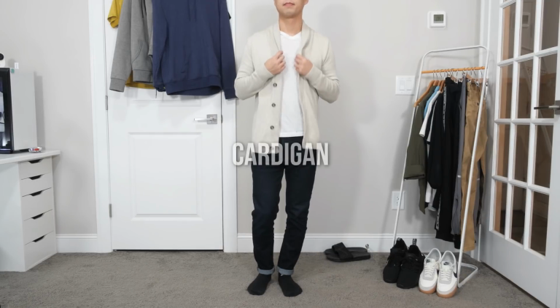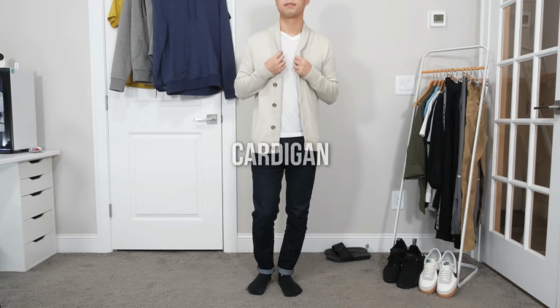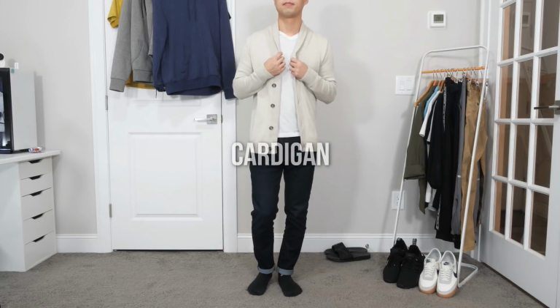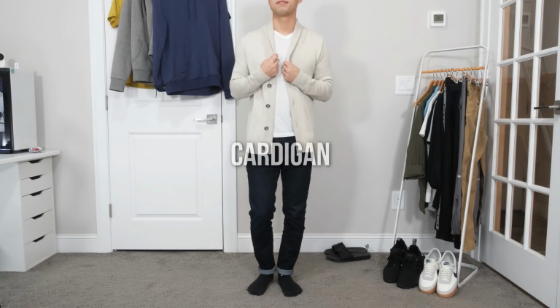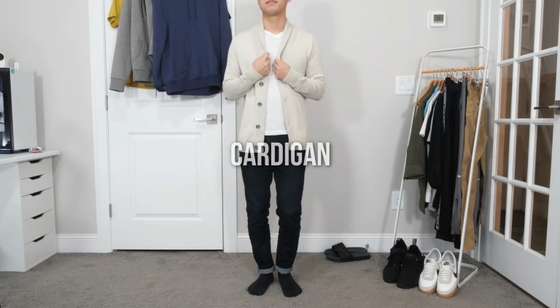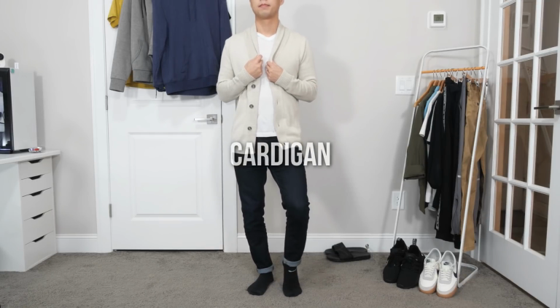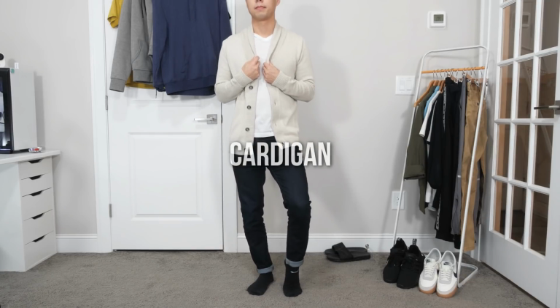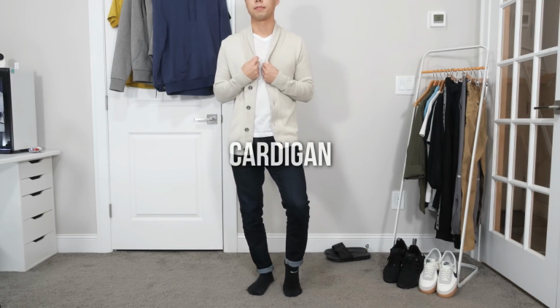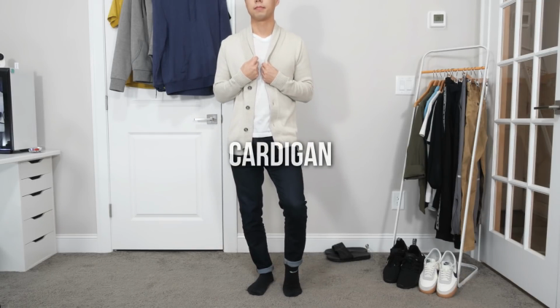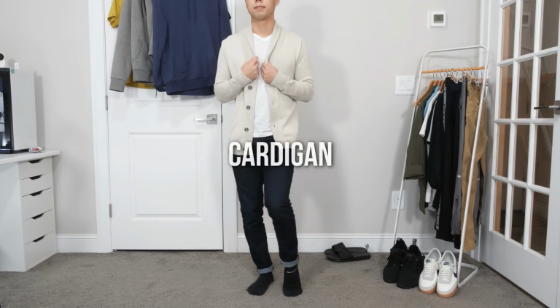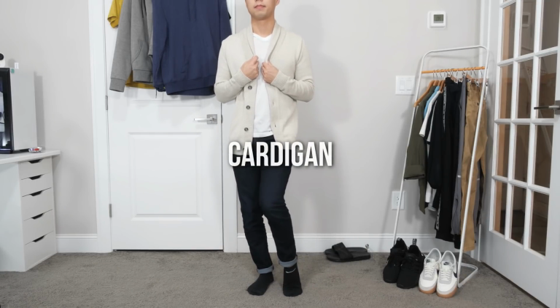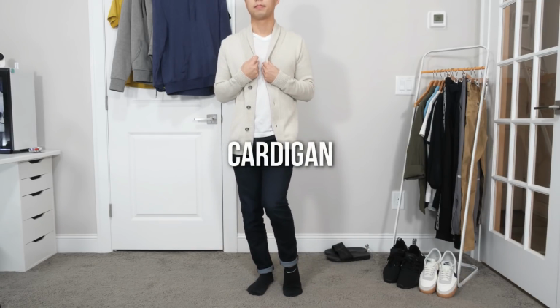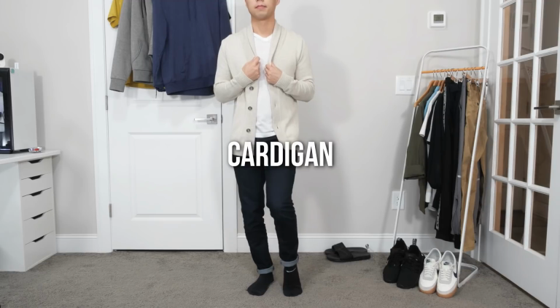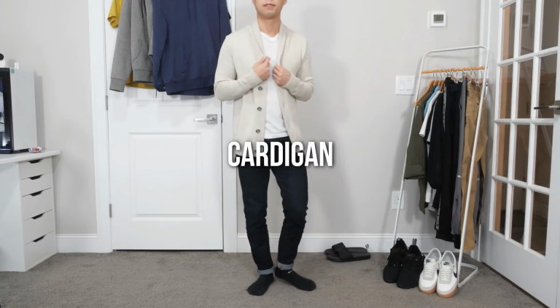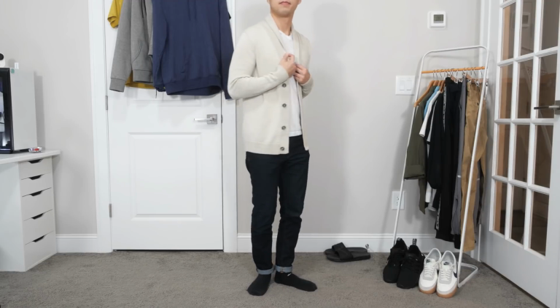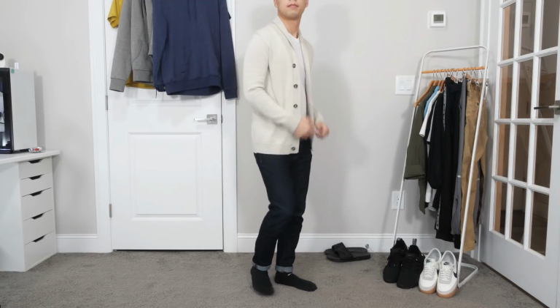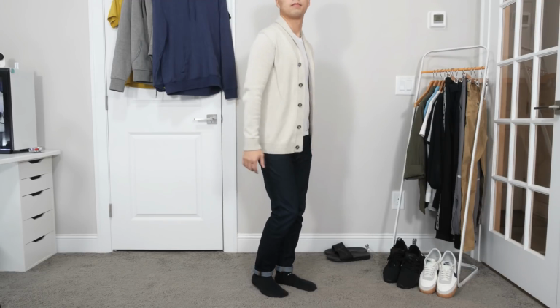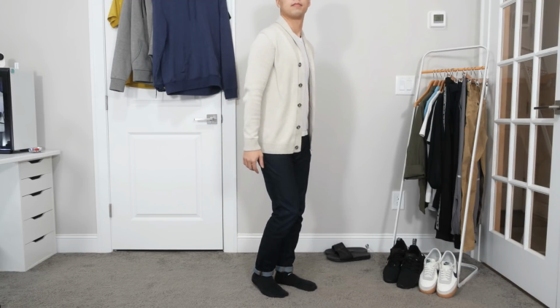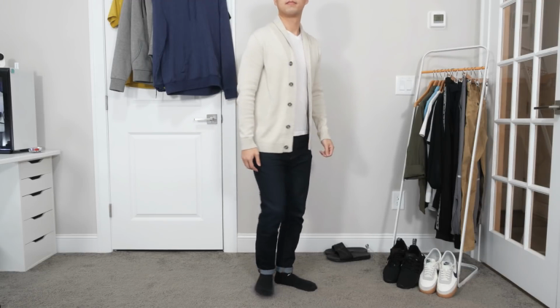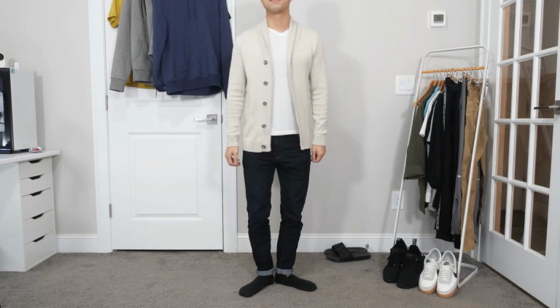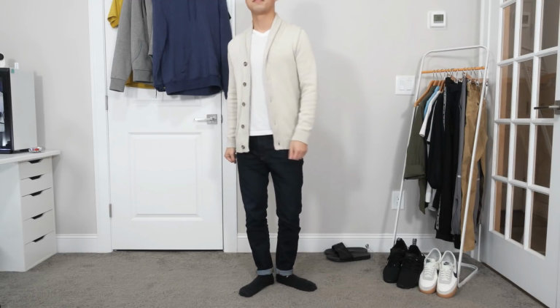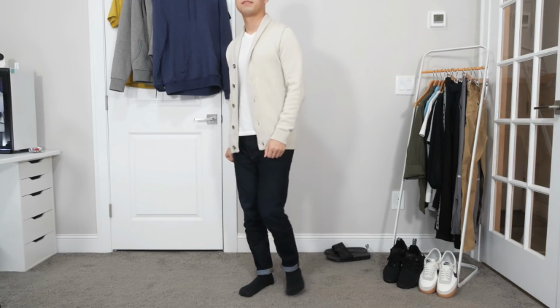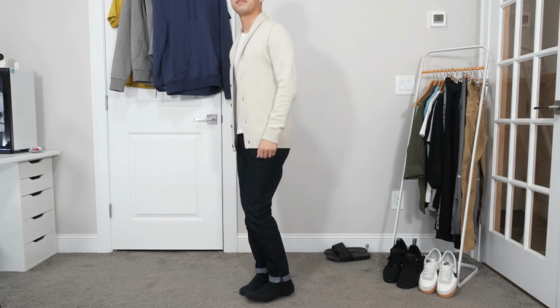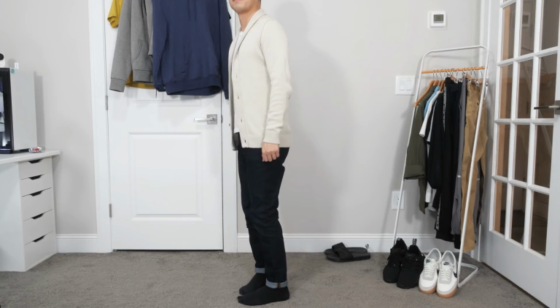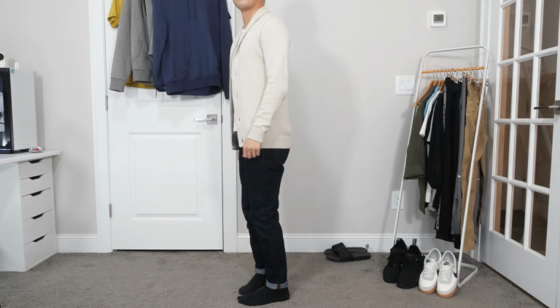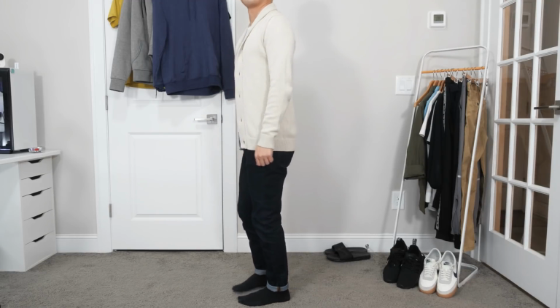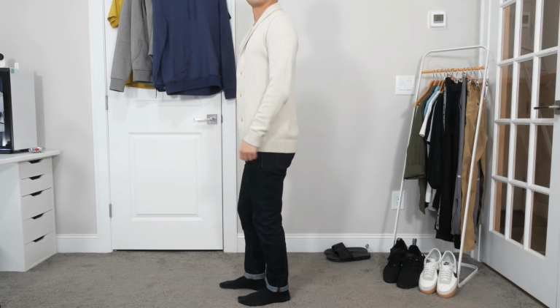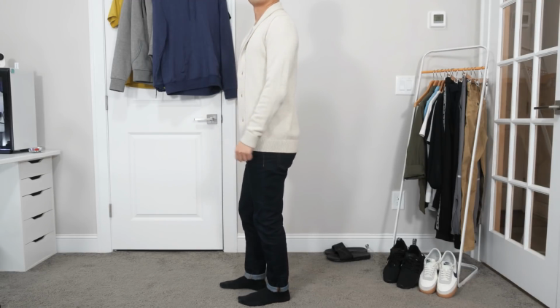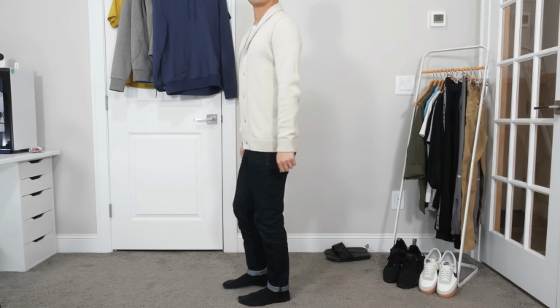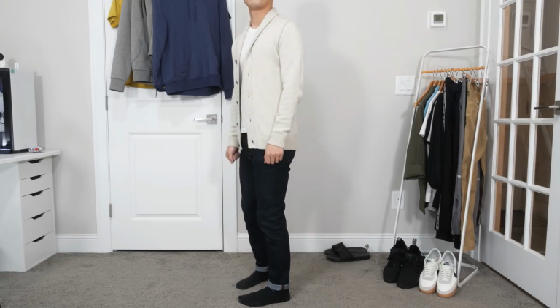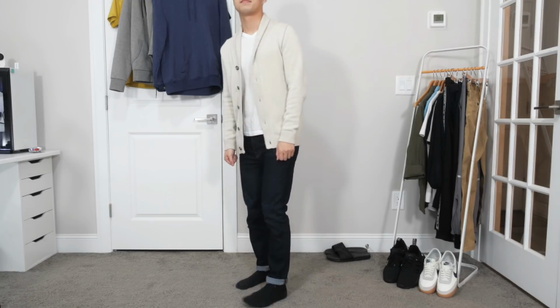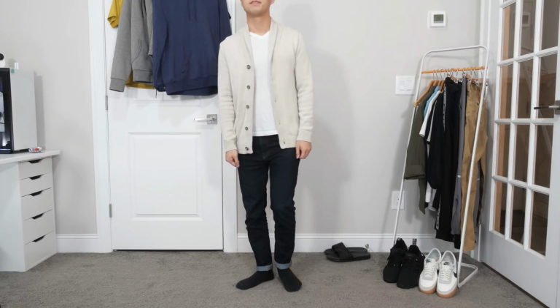This one is pretty much the same outfit but with a light beige shawl collar cardigan added instead. In case you get chilly, you can wear this if you don't feel like grabbing a hoodie.